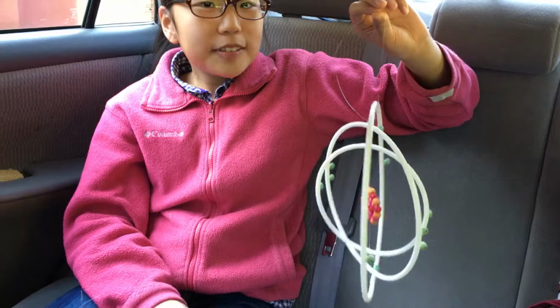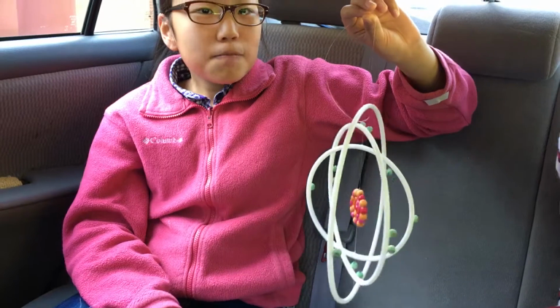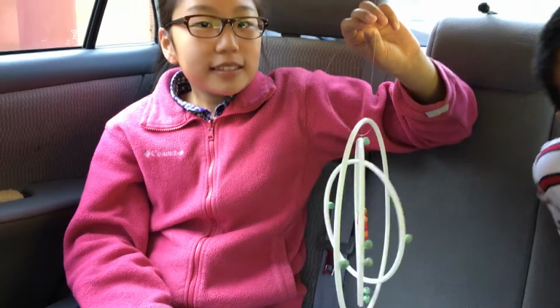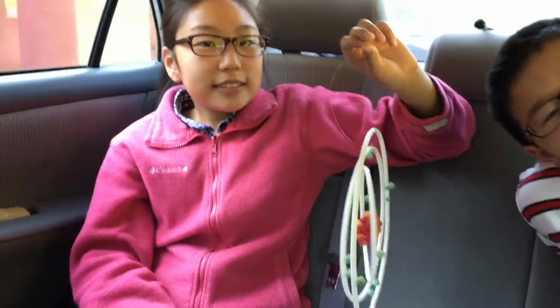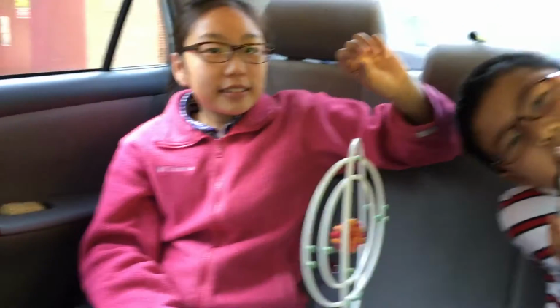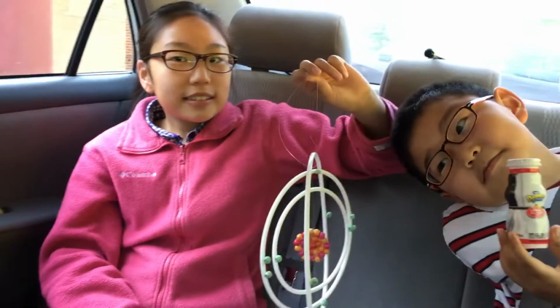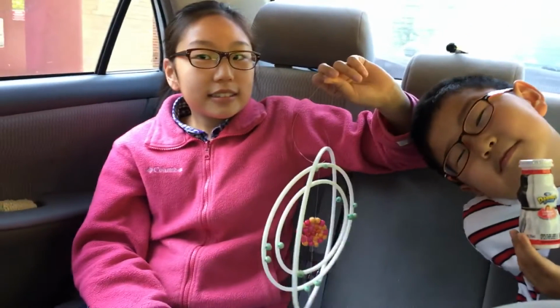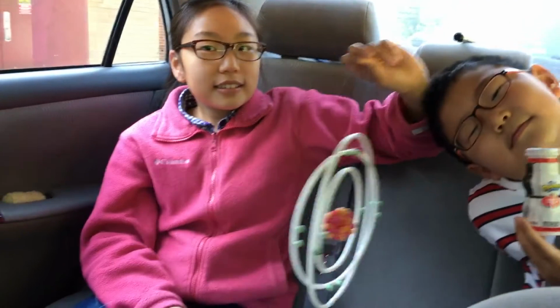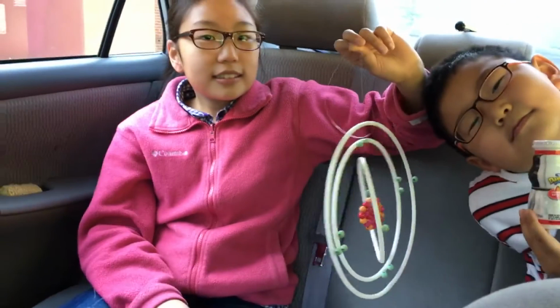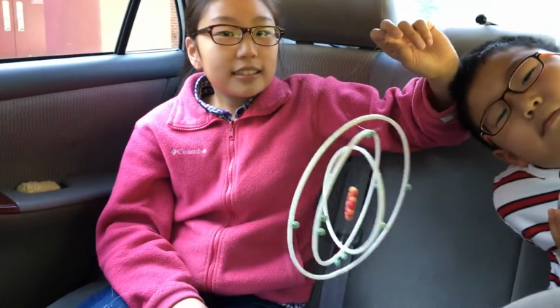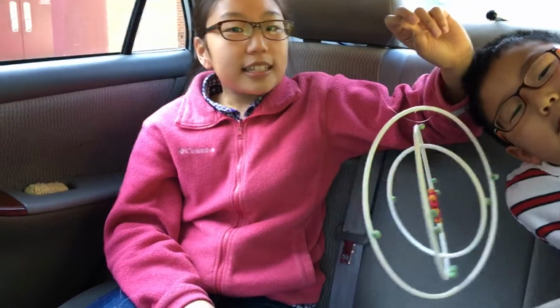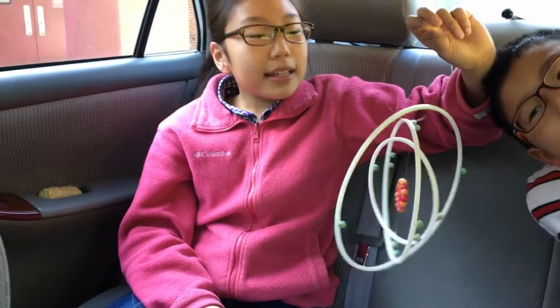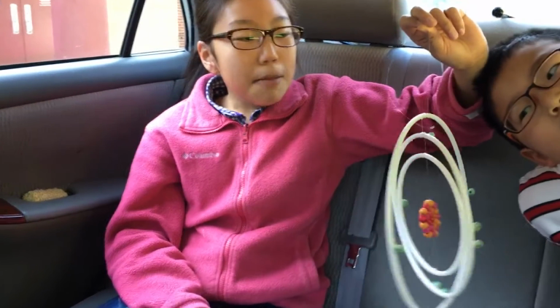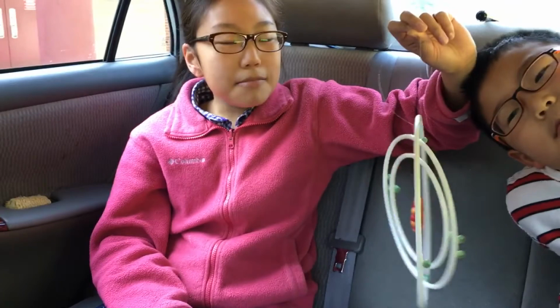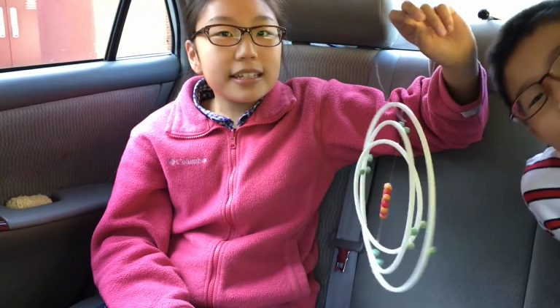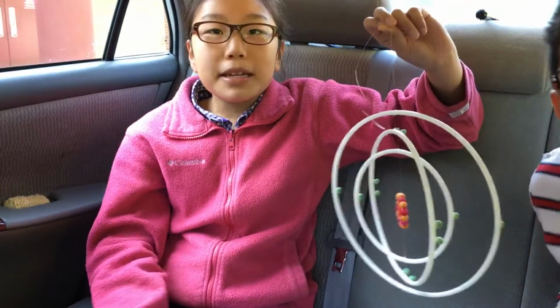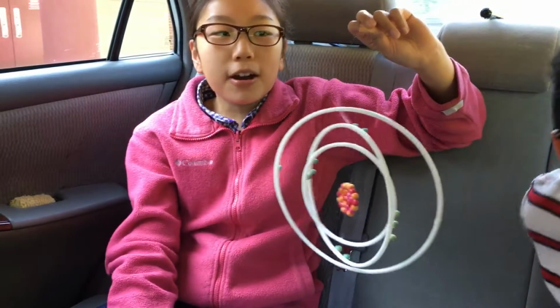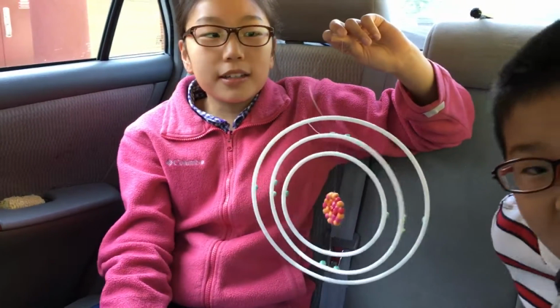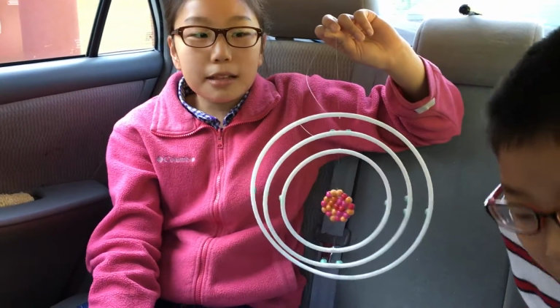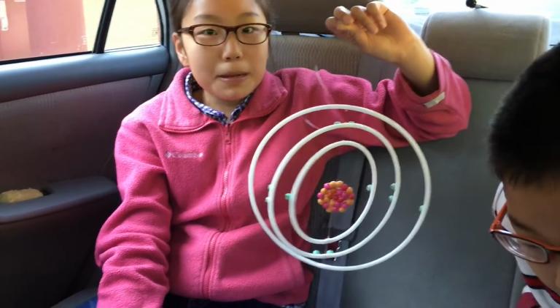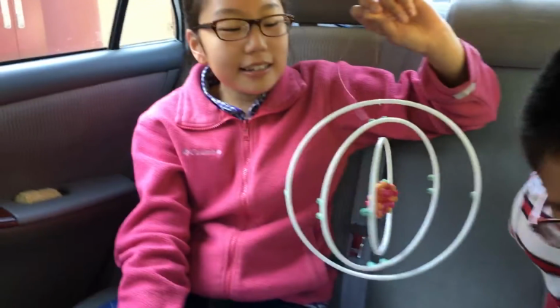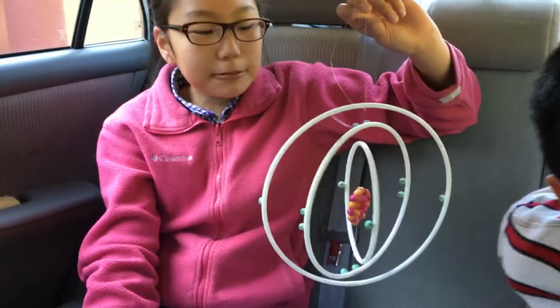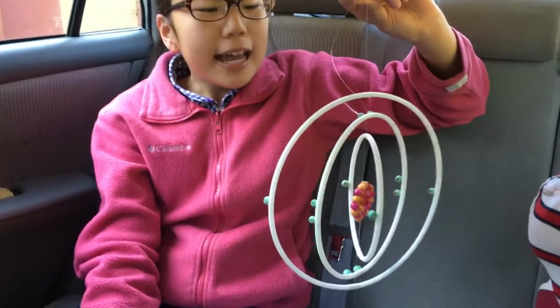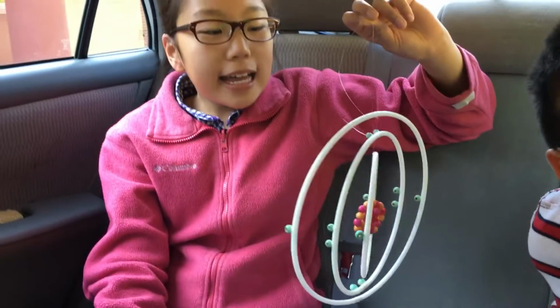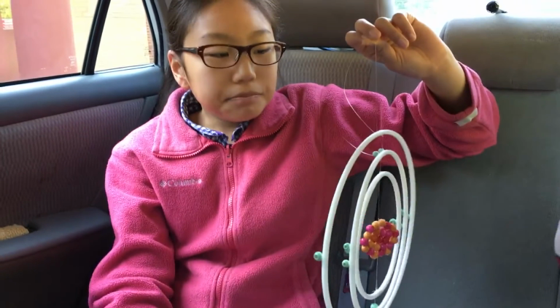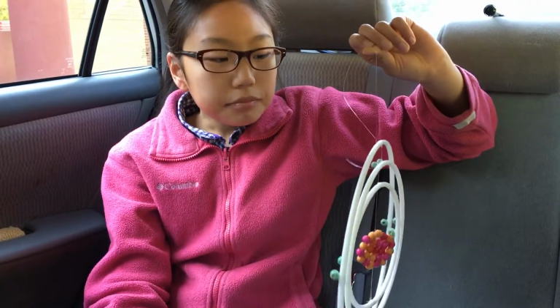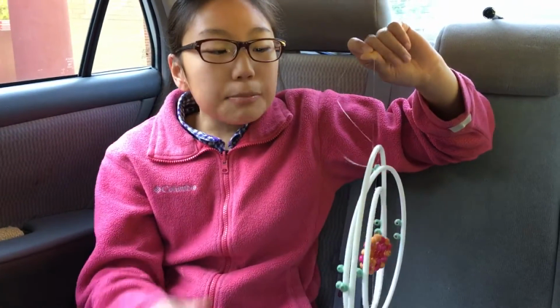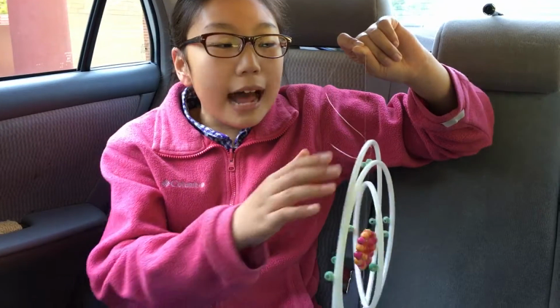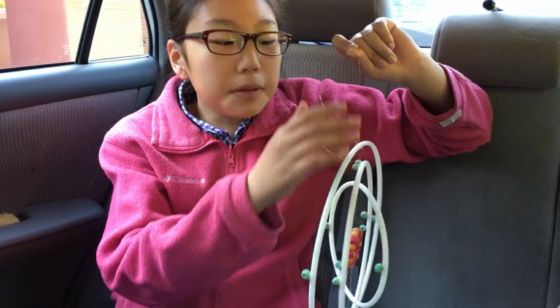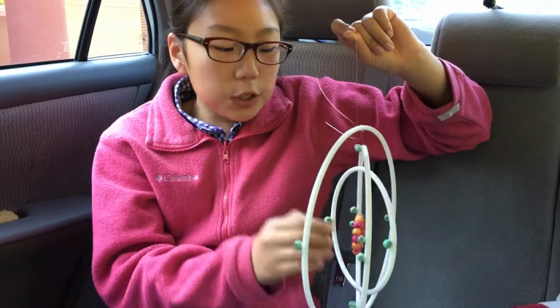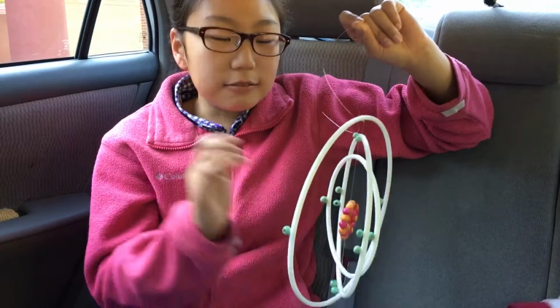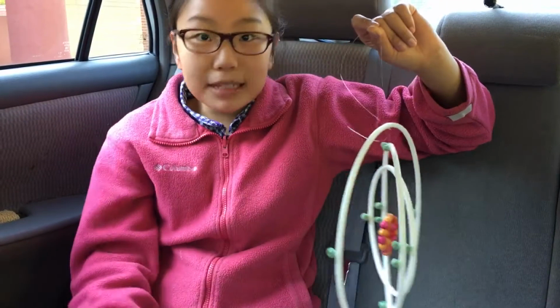Can you tell me about what did you build and how did you build it? This is a magnesium atom. Magnesium is an element in the periodic table. And I made it out of tubing, fishing rod, and wooden beads.